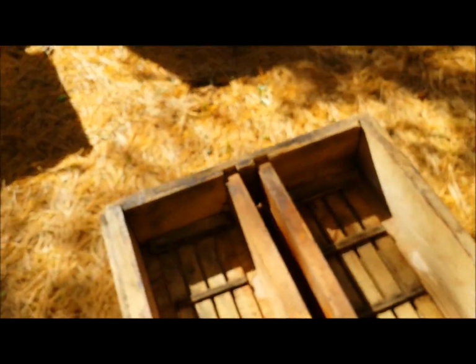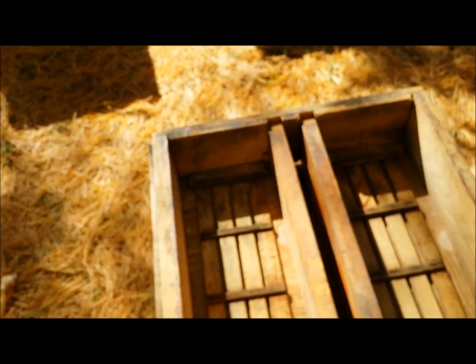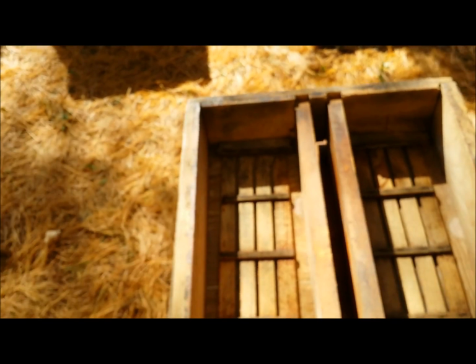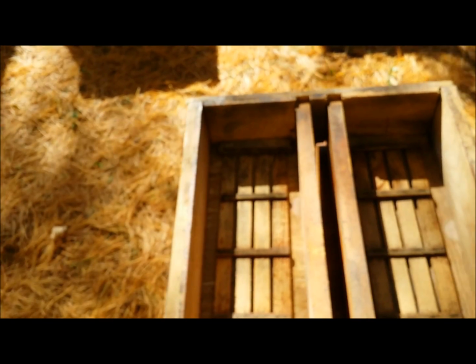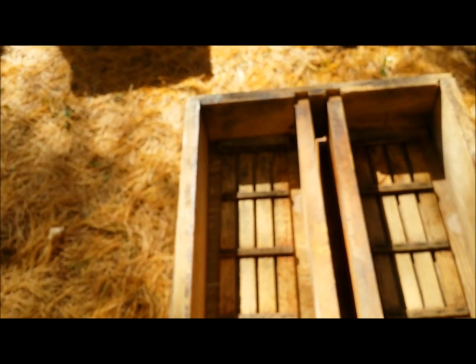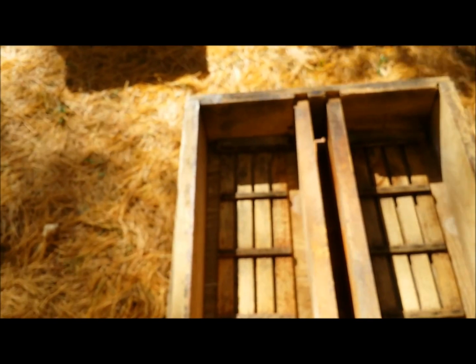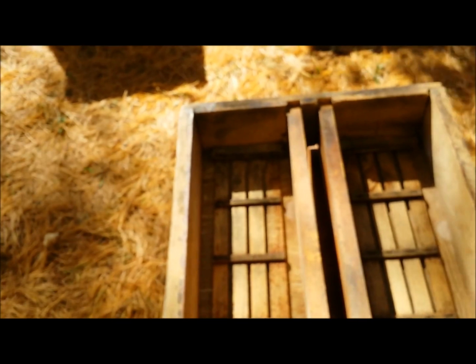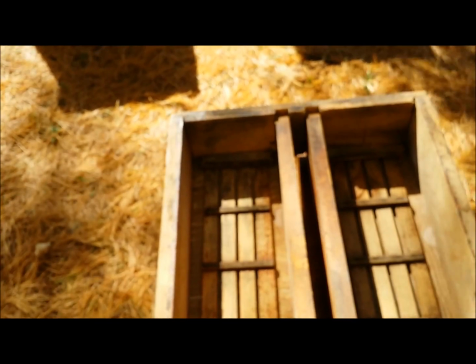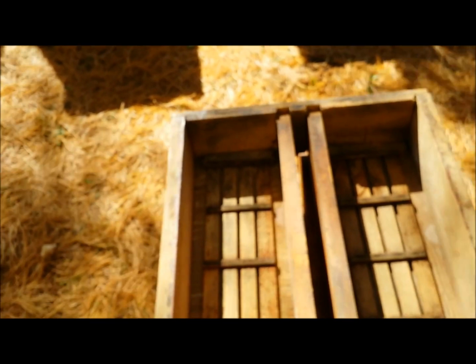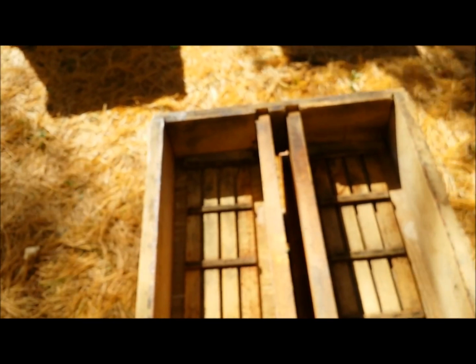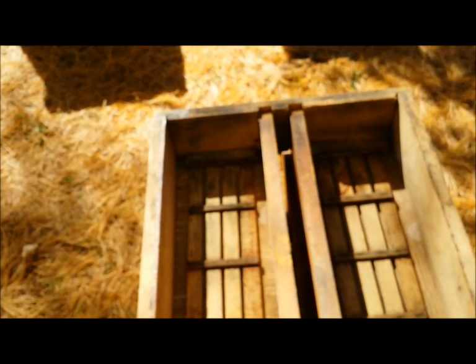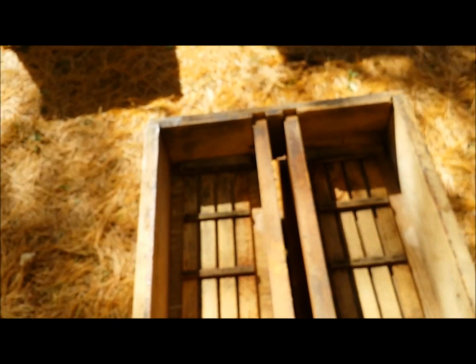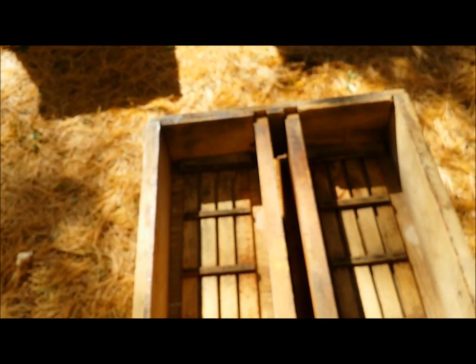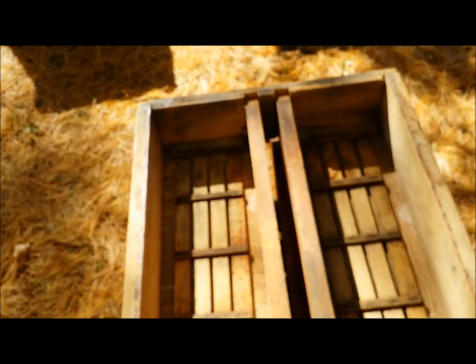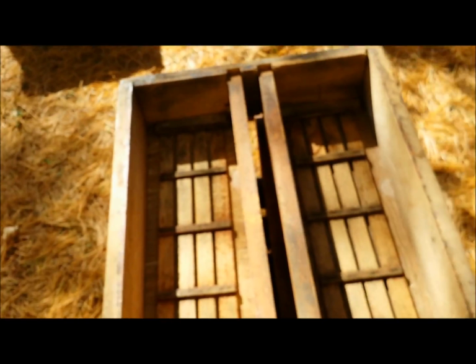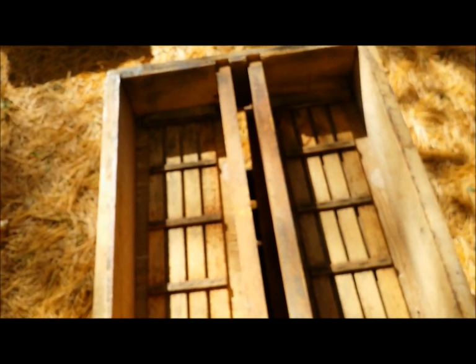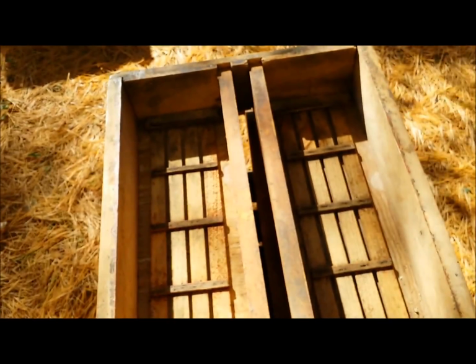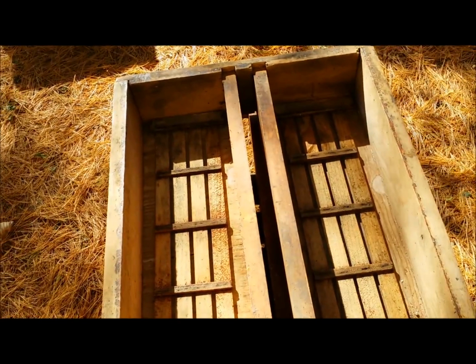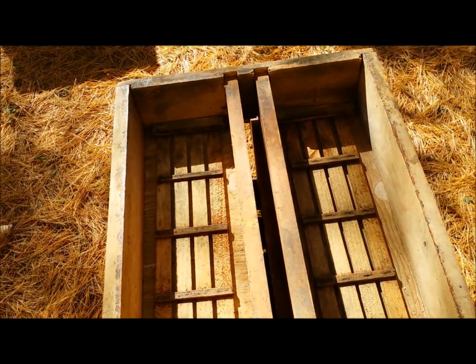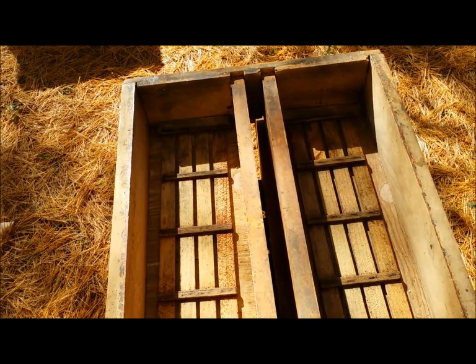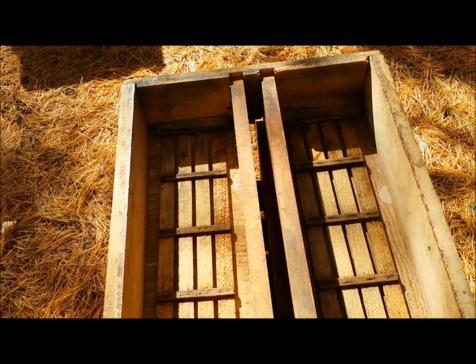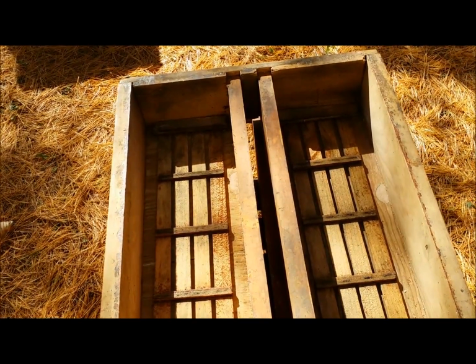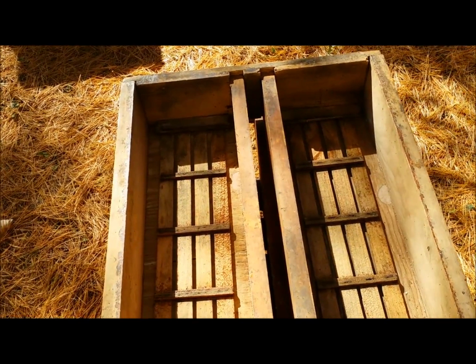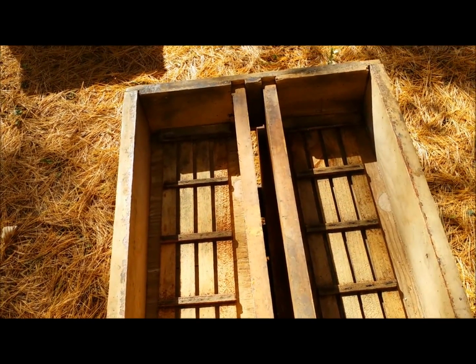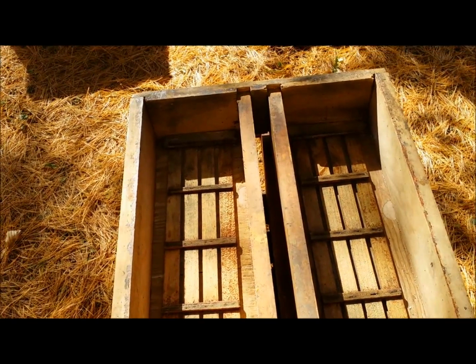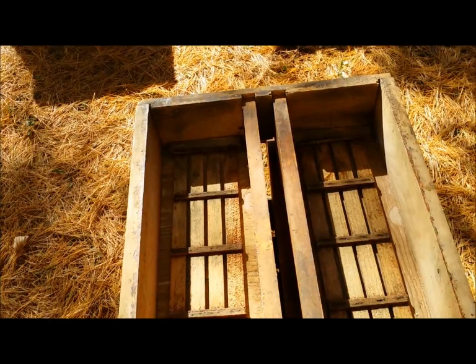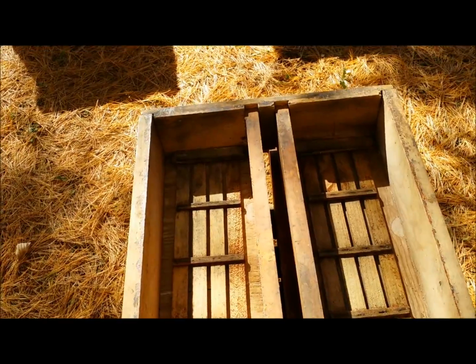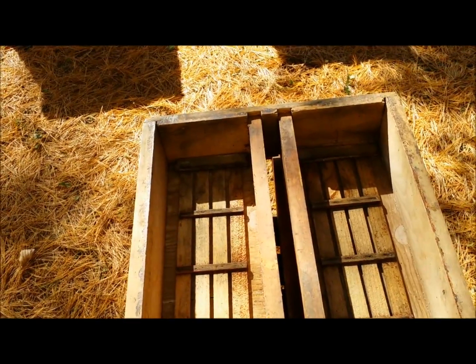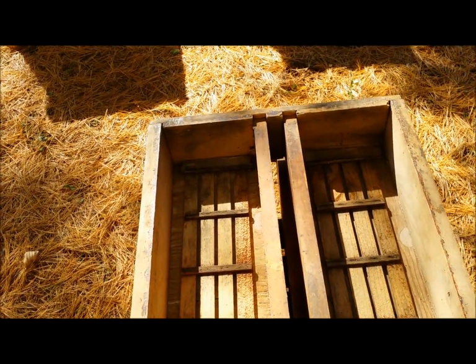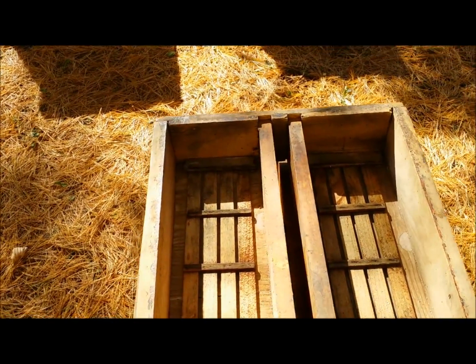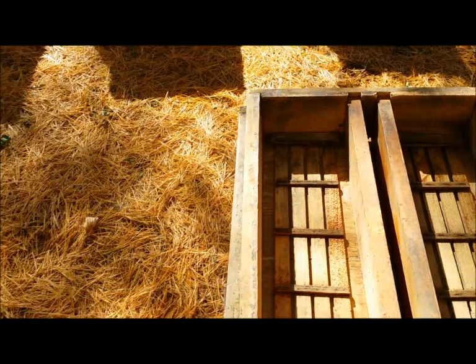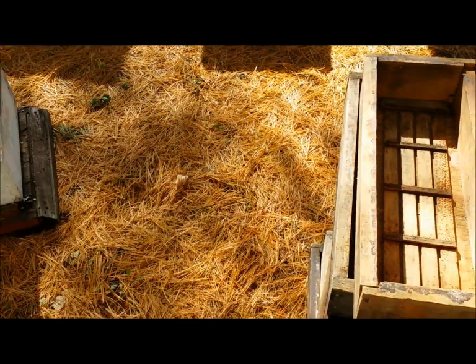I like those because it prevents a little bit of robbing that might go on. It keeps the bees that you're trying to feed working on what you've given them instead of other bees stealing it. That's my theory anyway.